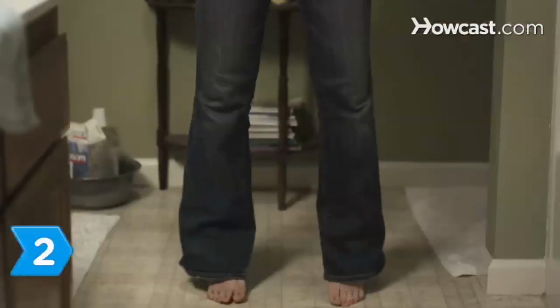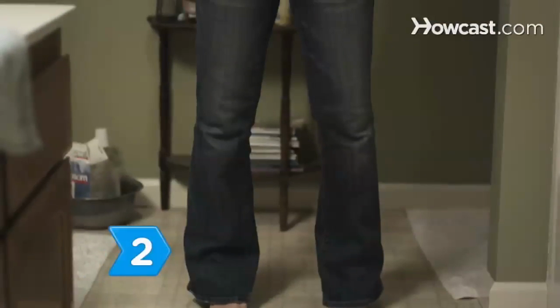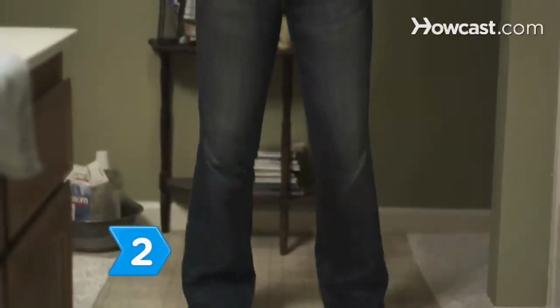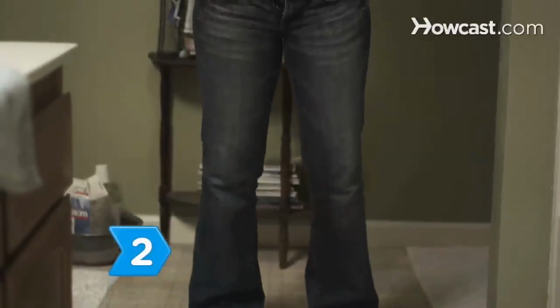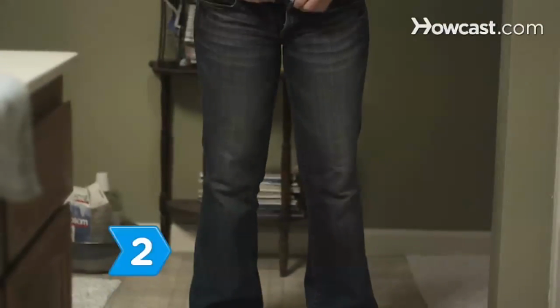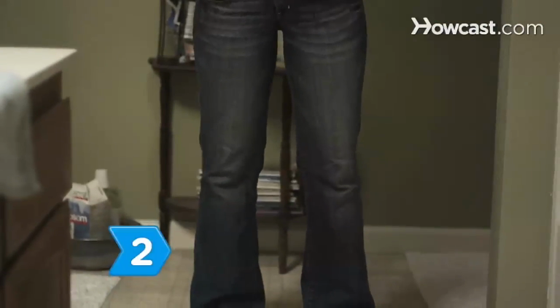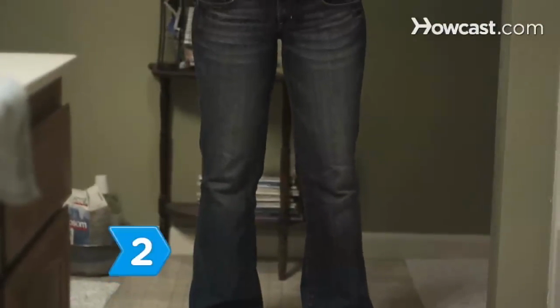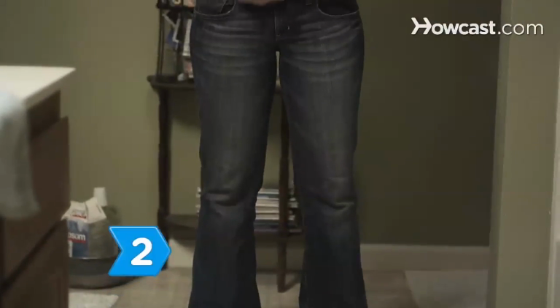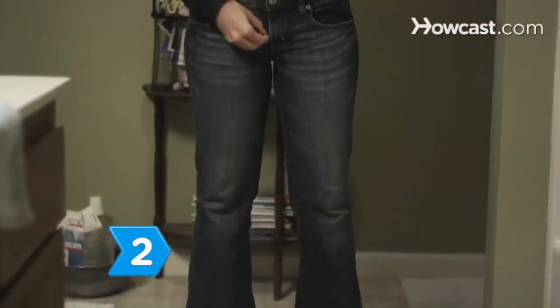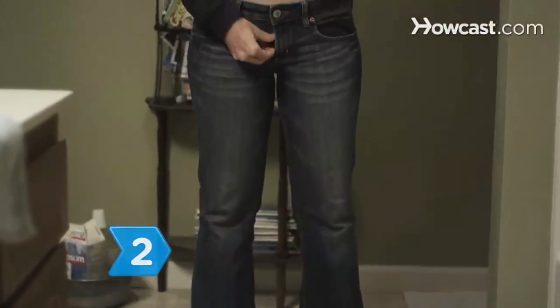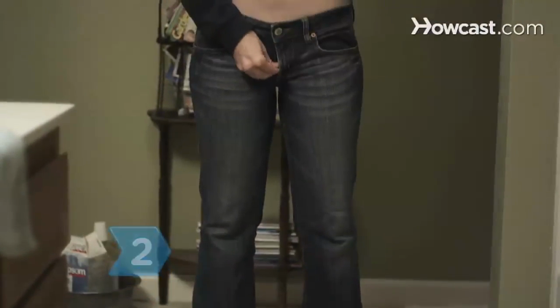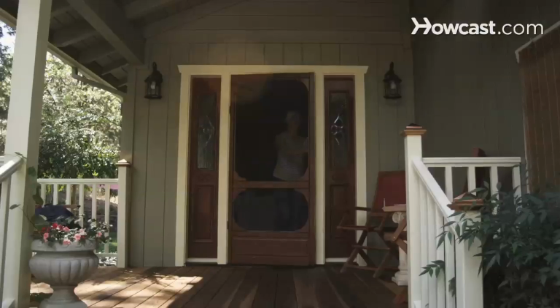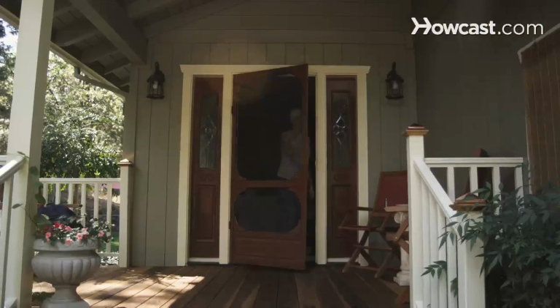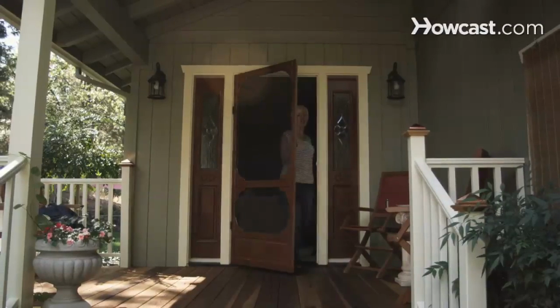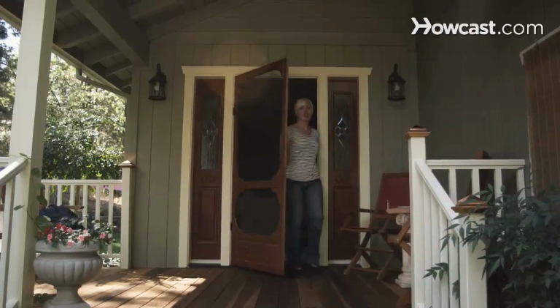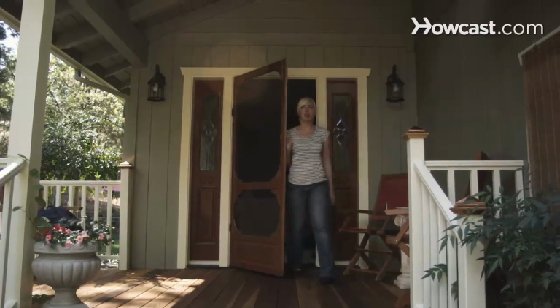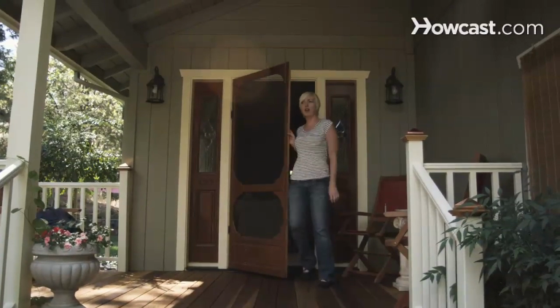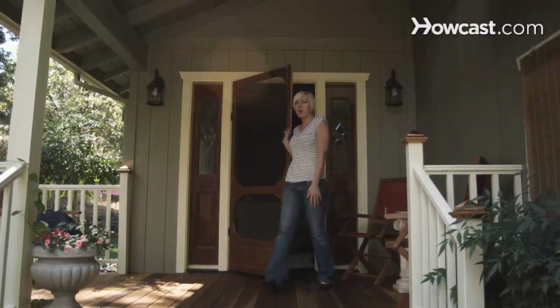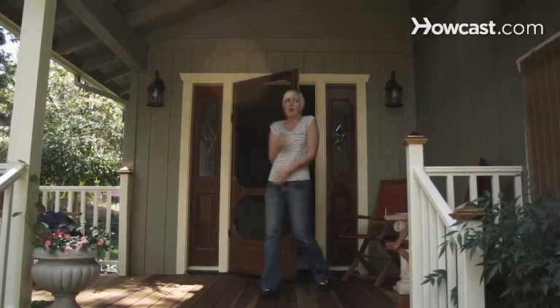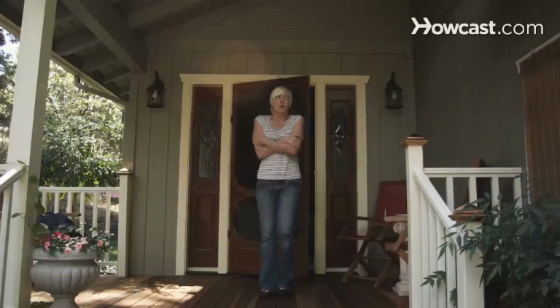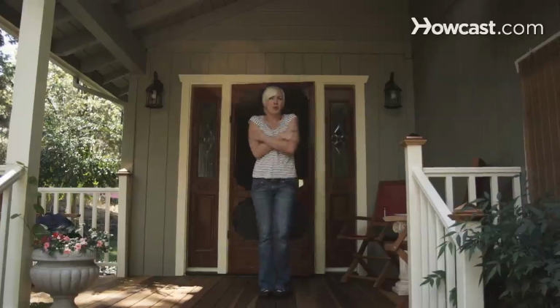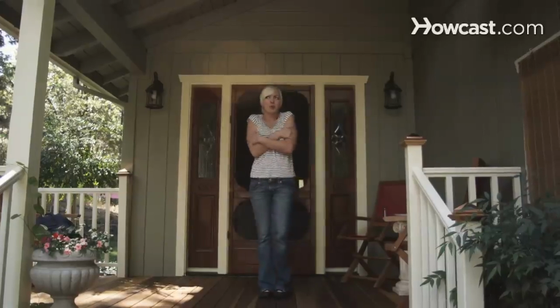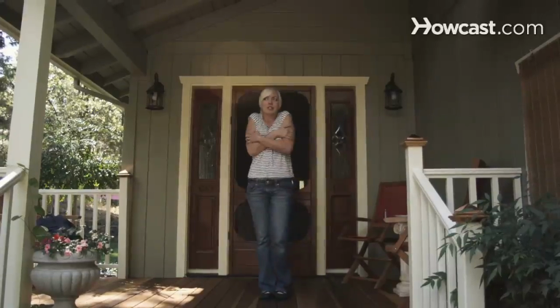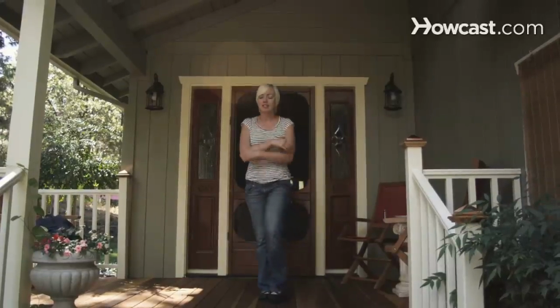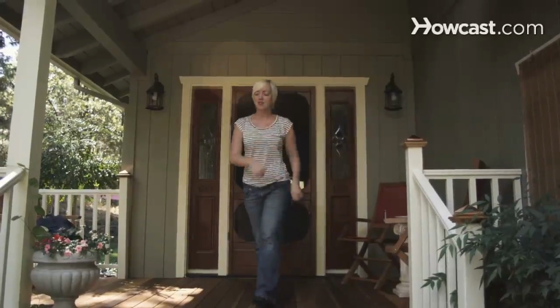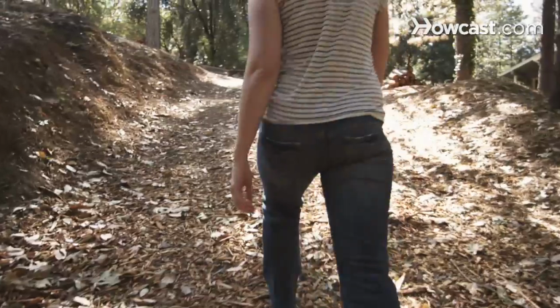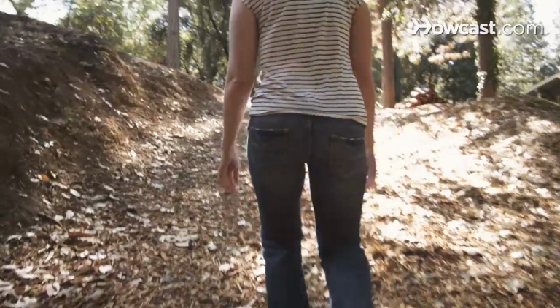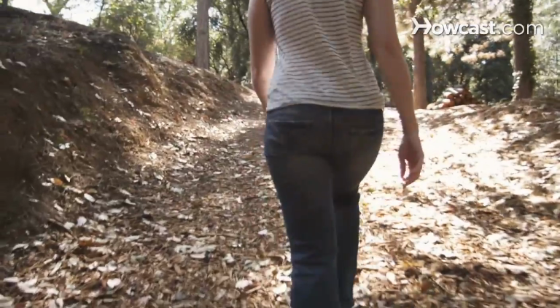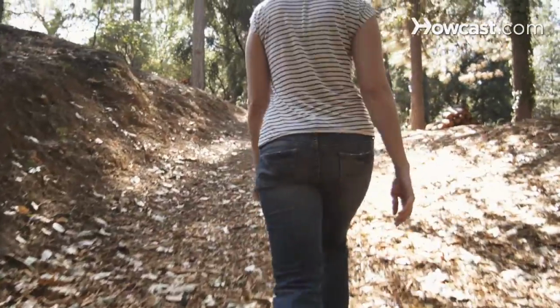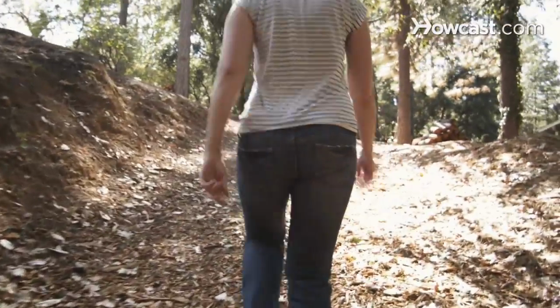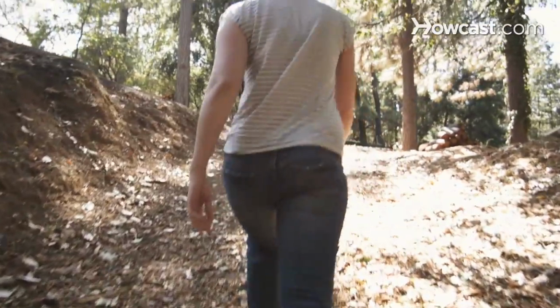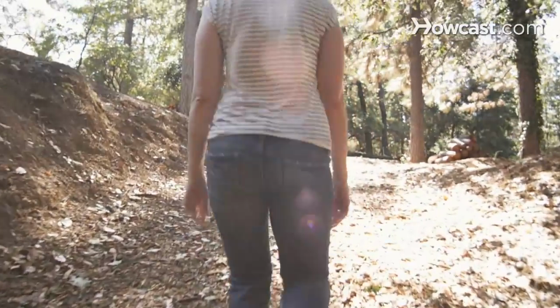Step 2. Wear bootcut jeans with a bit of spandex or spandex capri pants in chilly weather to show off your shape while allowing you to move freely and comfortably.